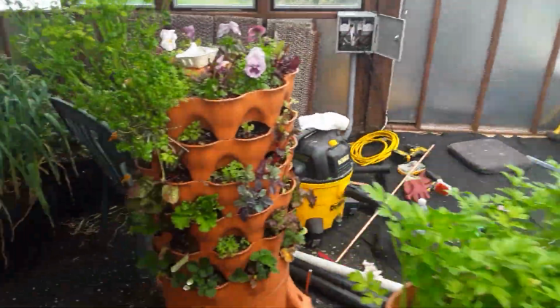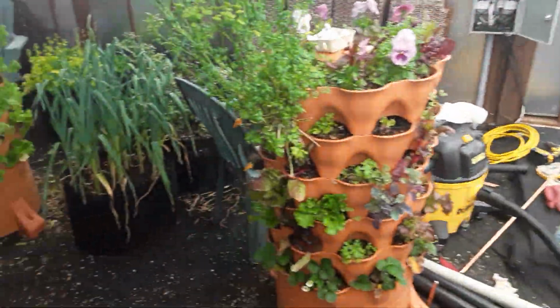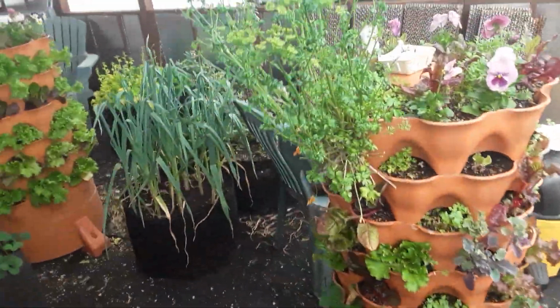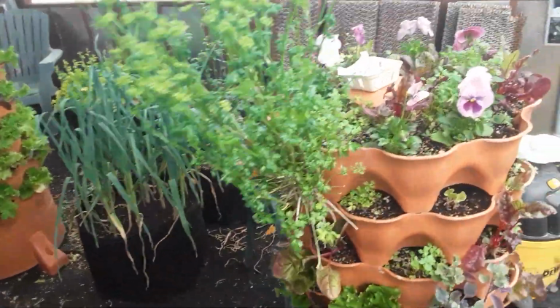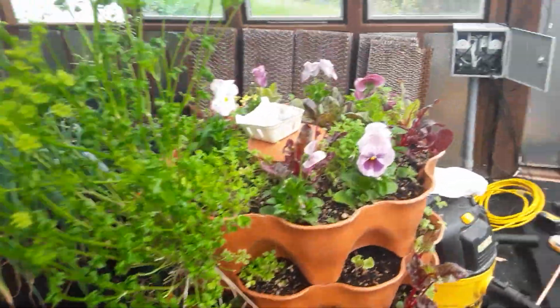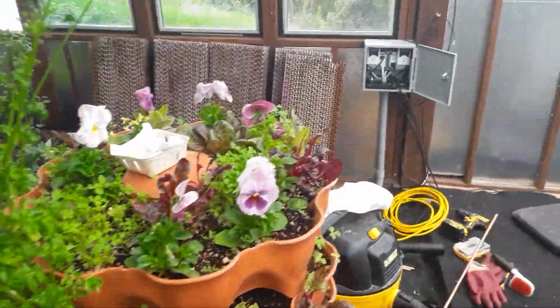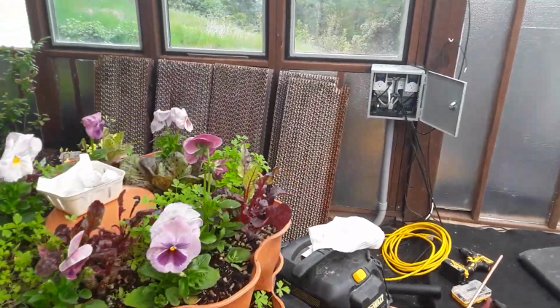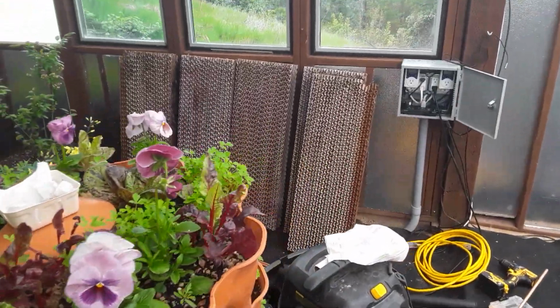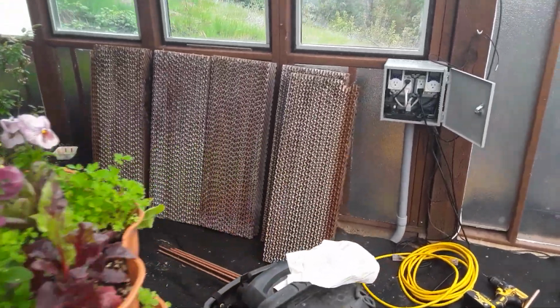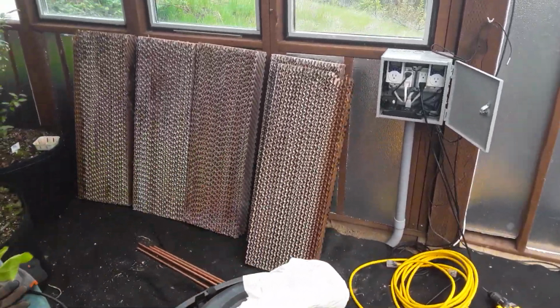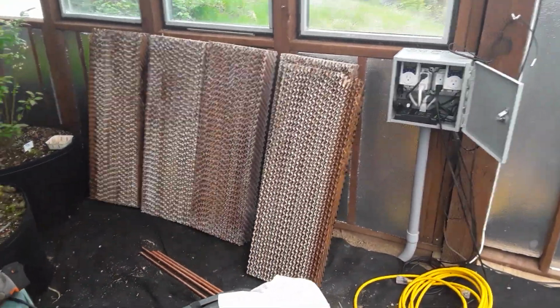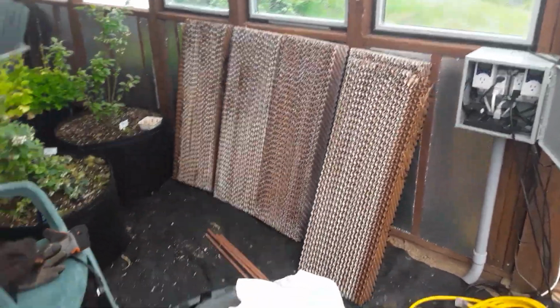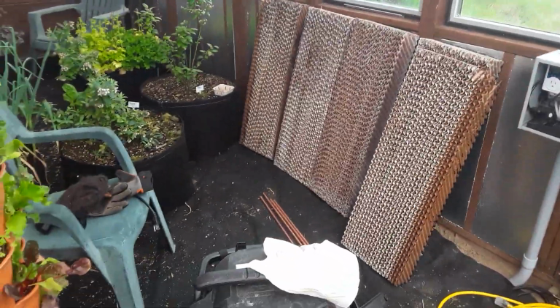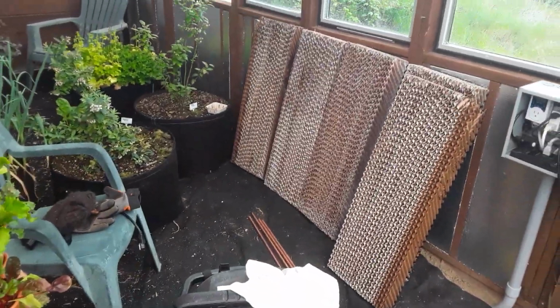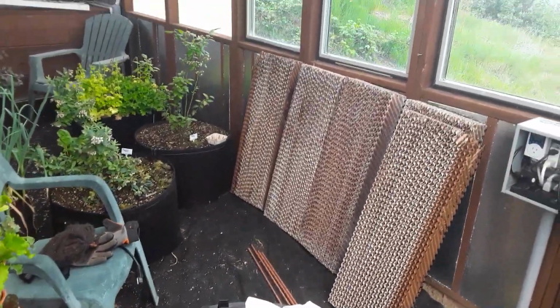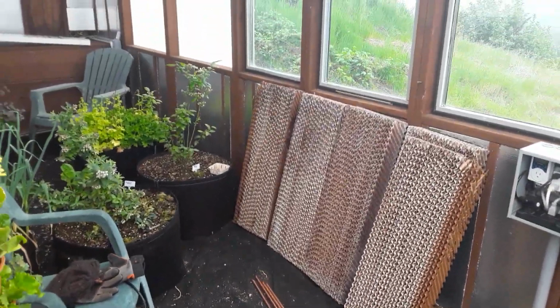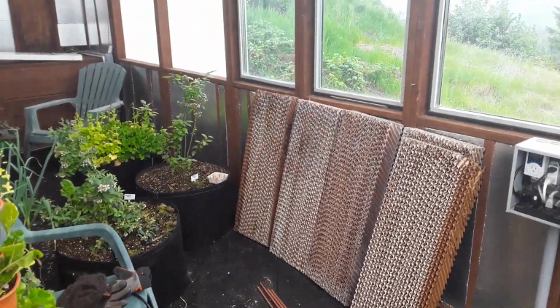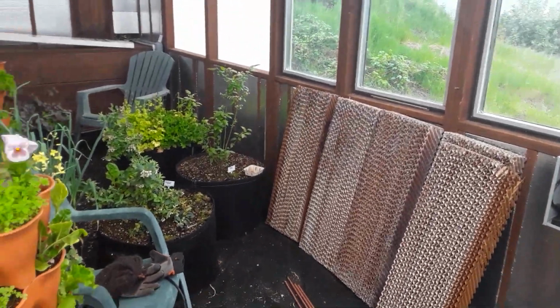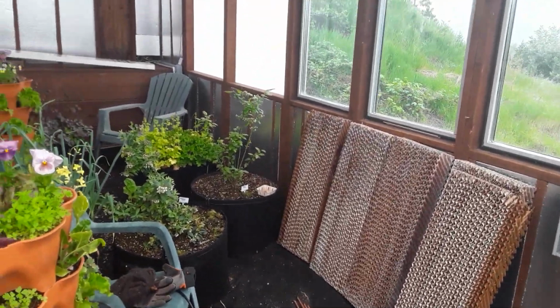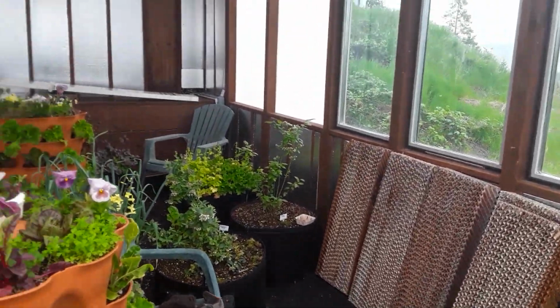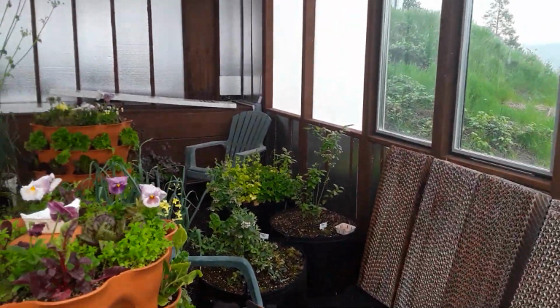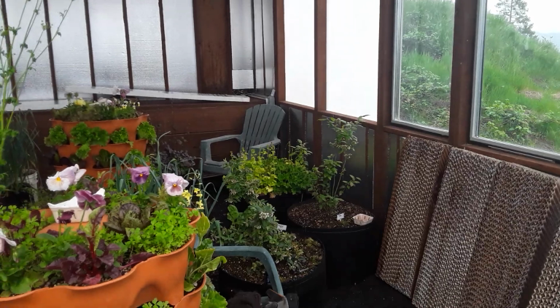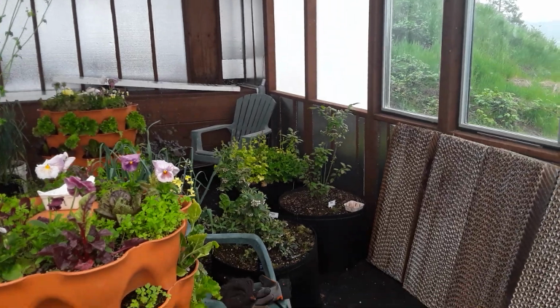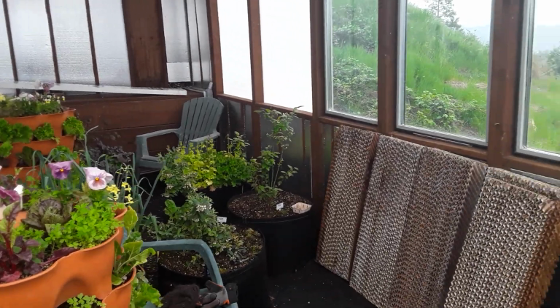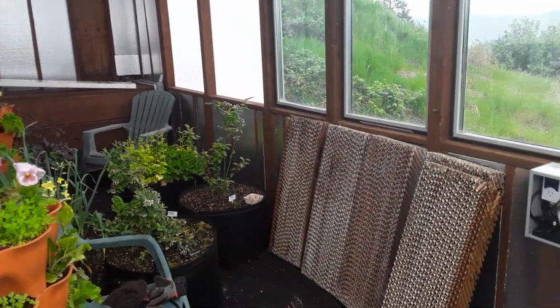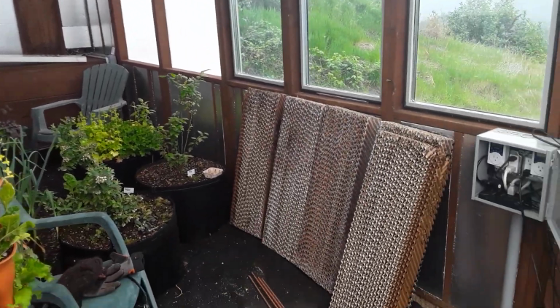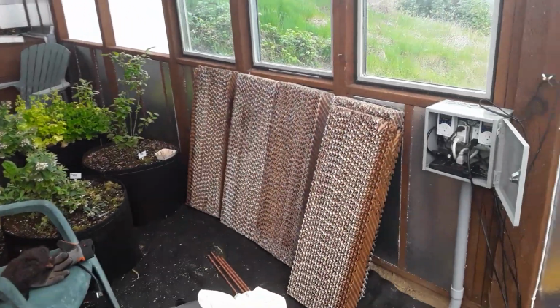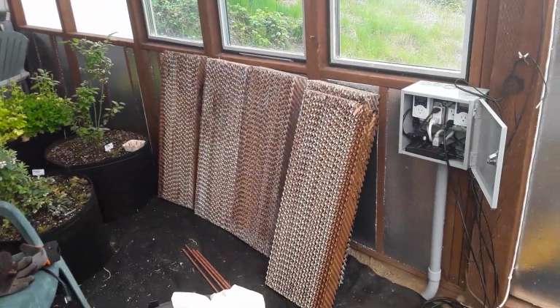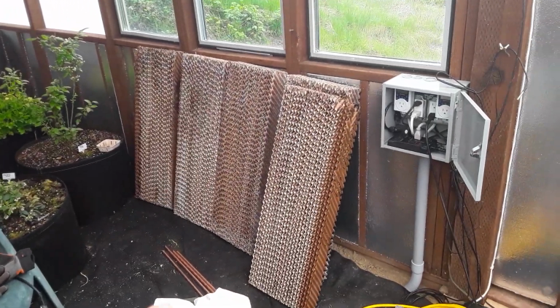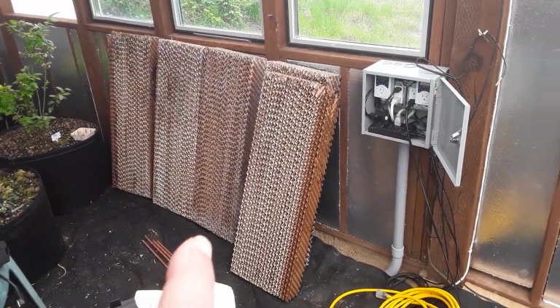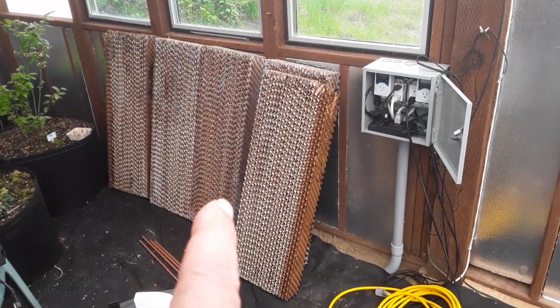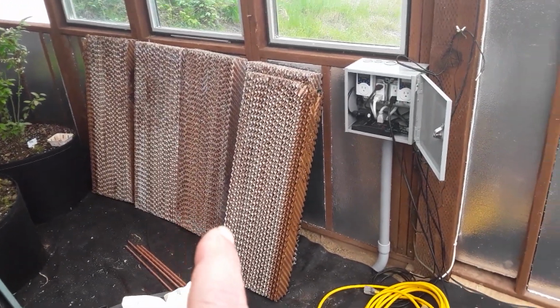Since I had to take this all apart because it was all clogged up with algae, I'm going to use an ozonator to get rid of the algae. This is what the media looks like.